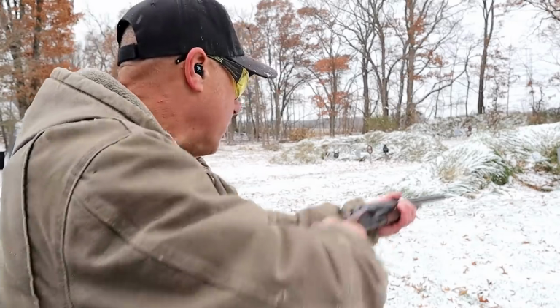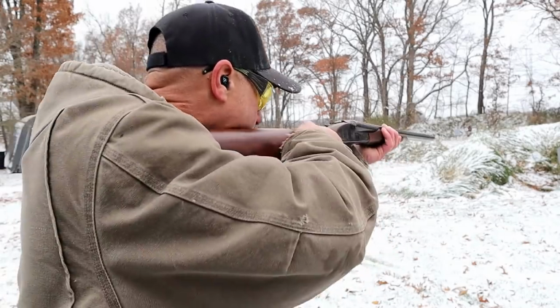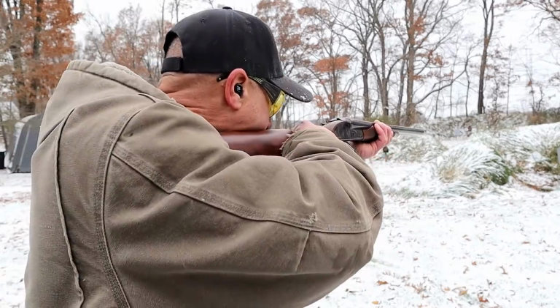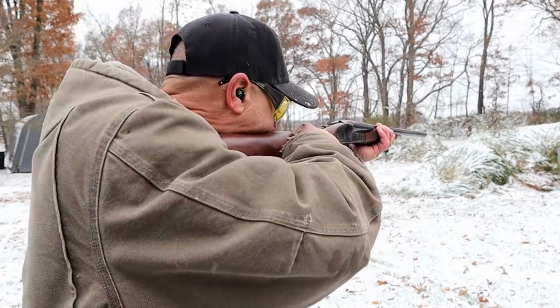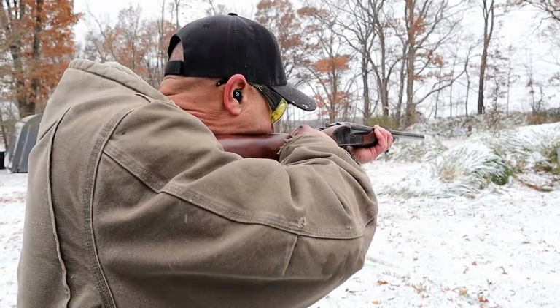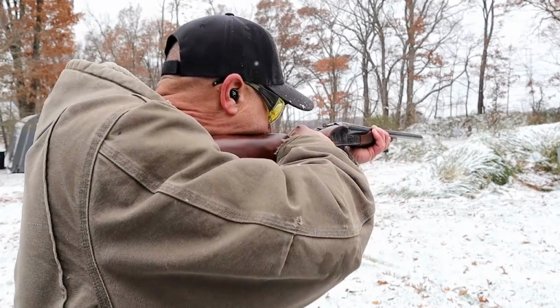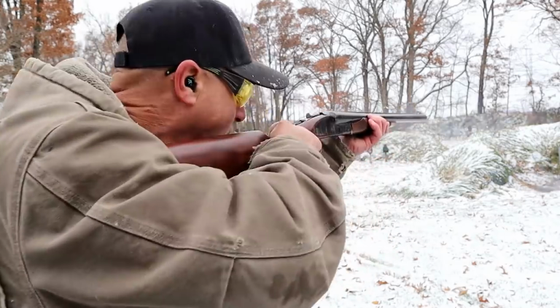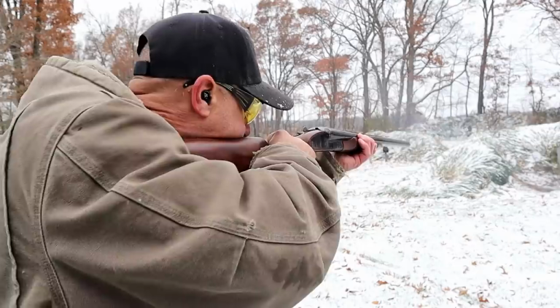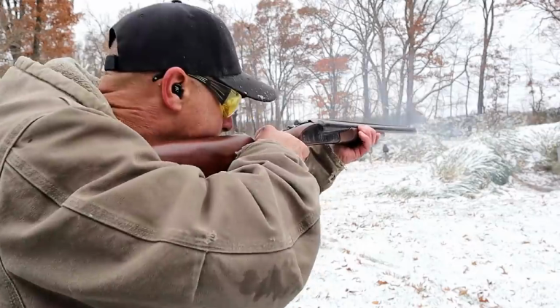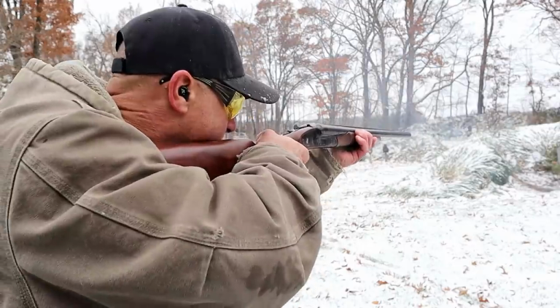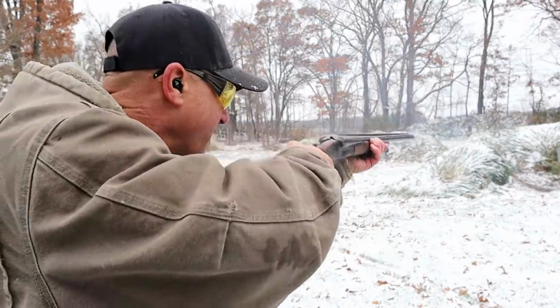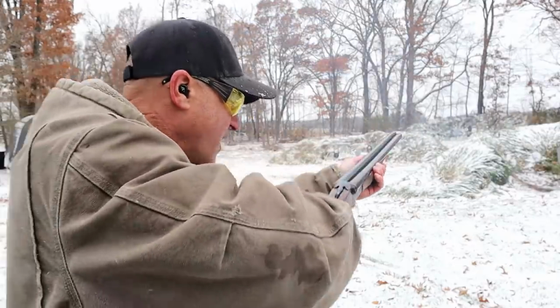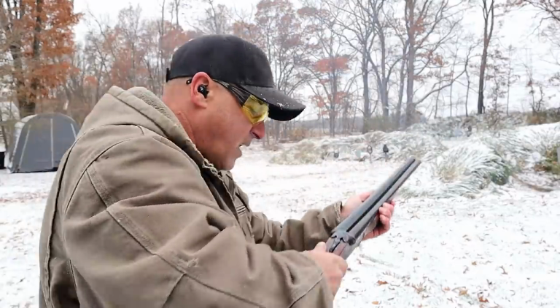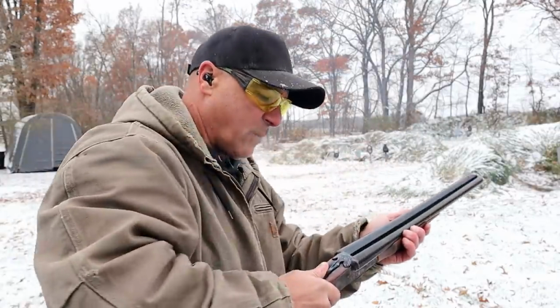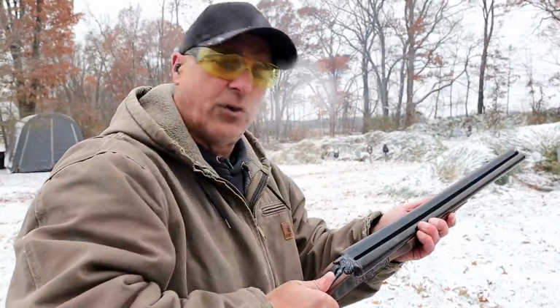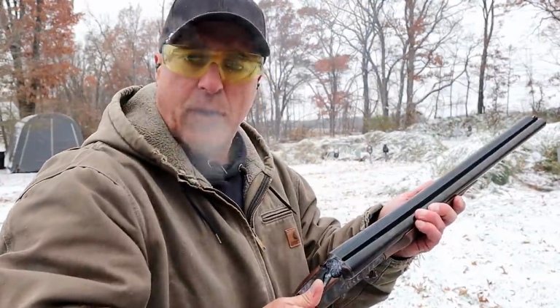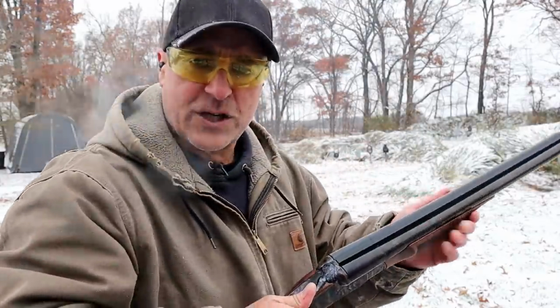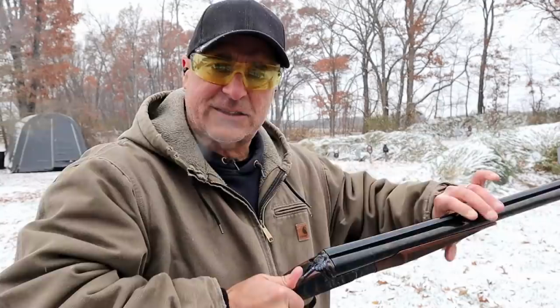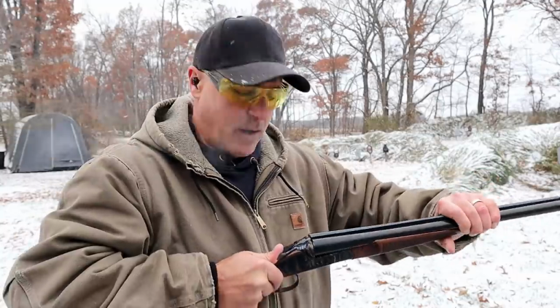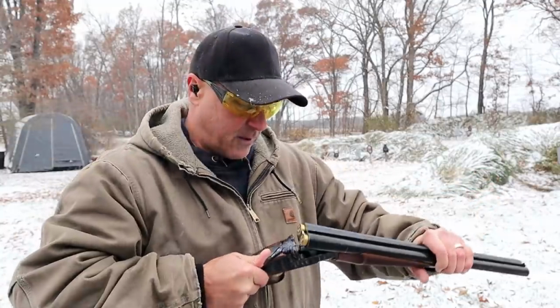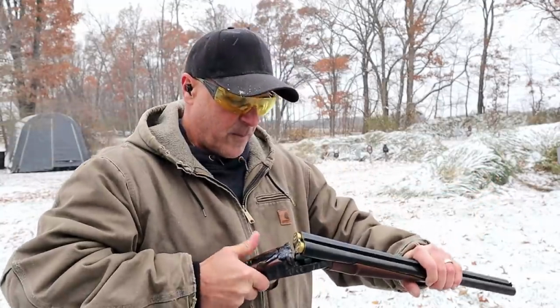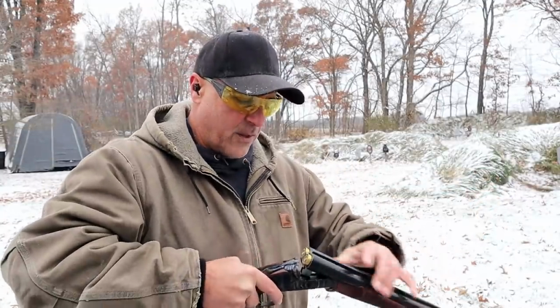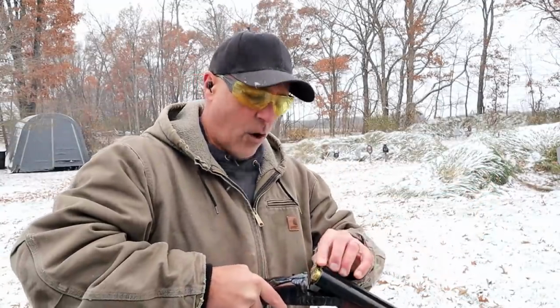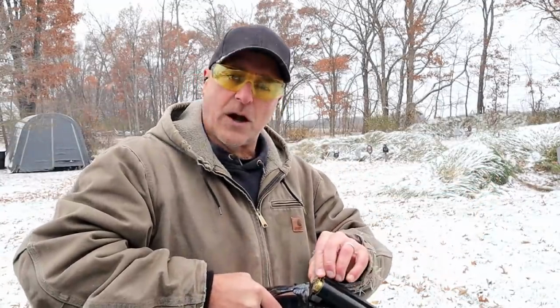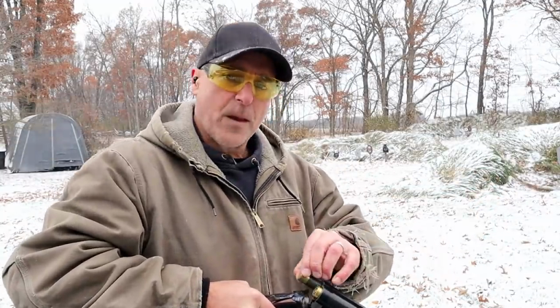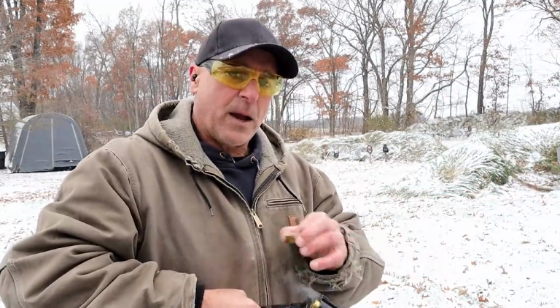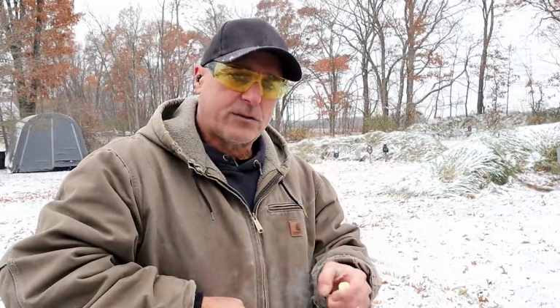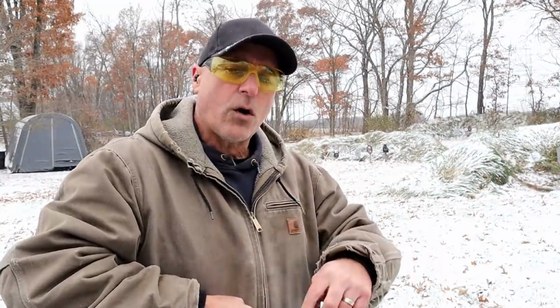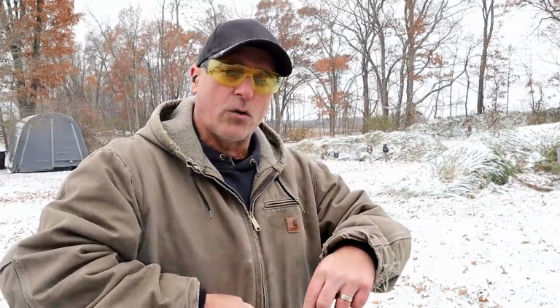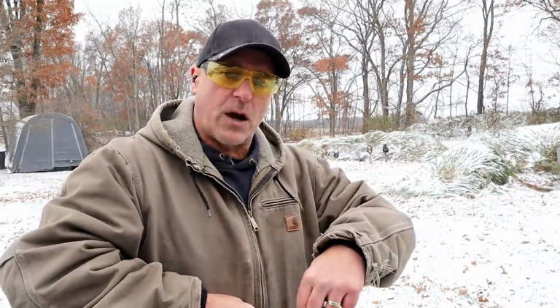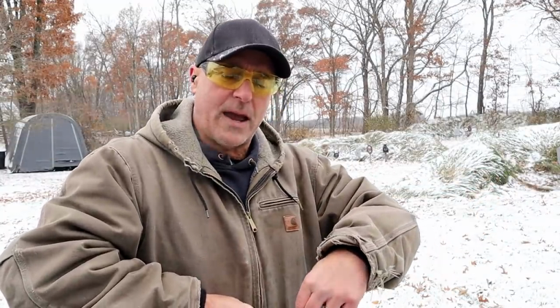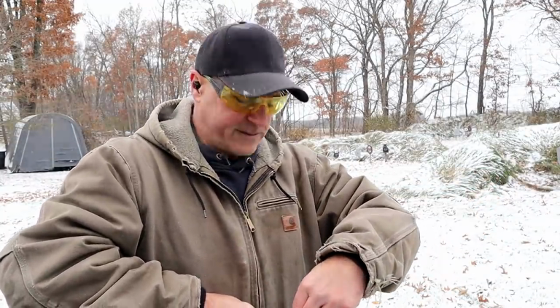The disadvantage is you're limited to the shots you can fire, which is essentially two. Some people can reload fairly quickly. Let's go — and that was two quick shots with the coach gun.